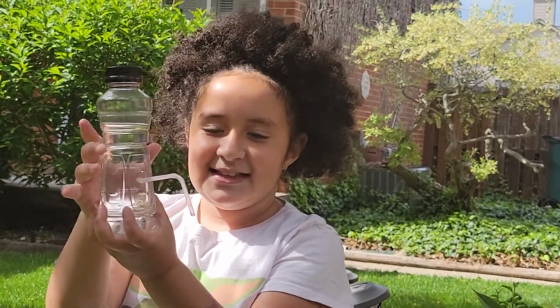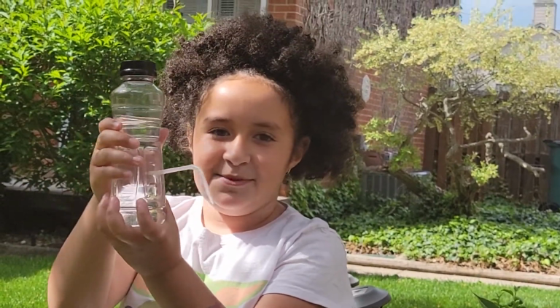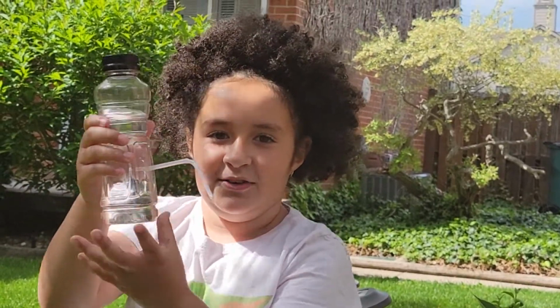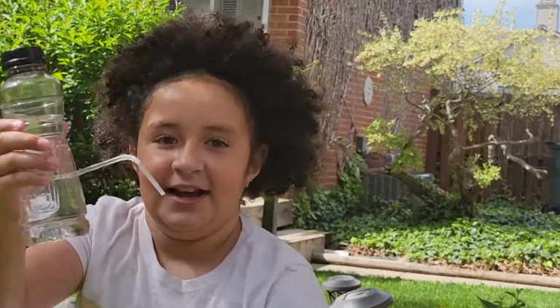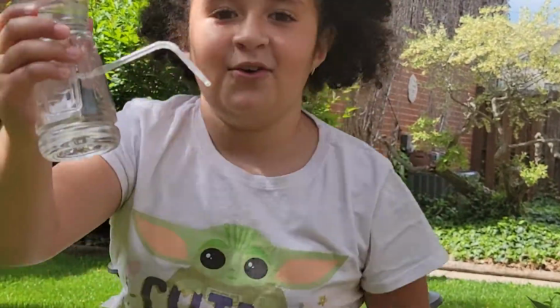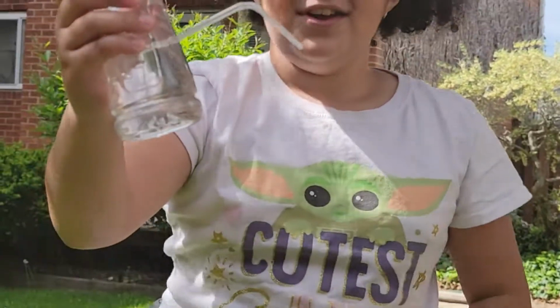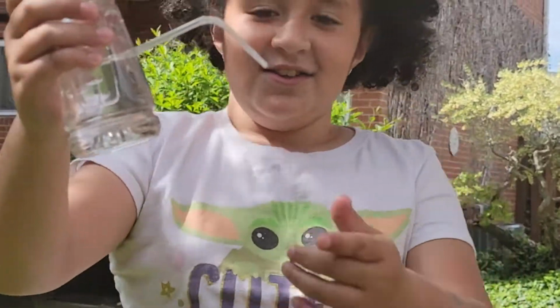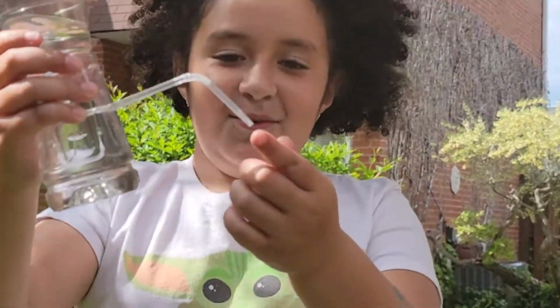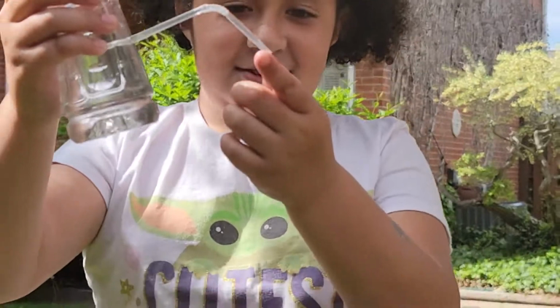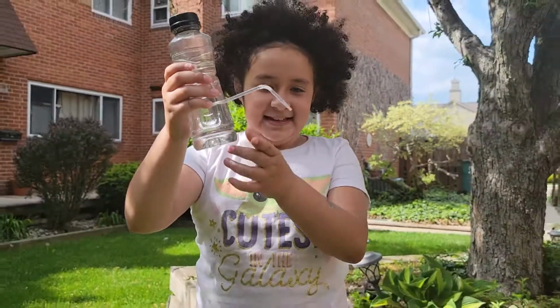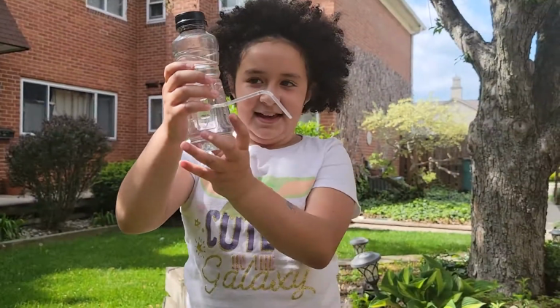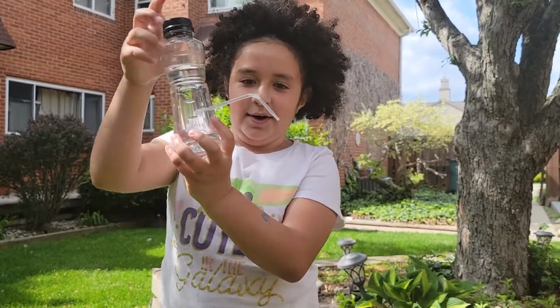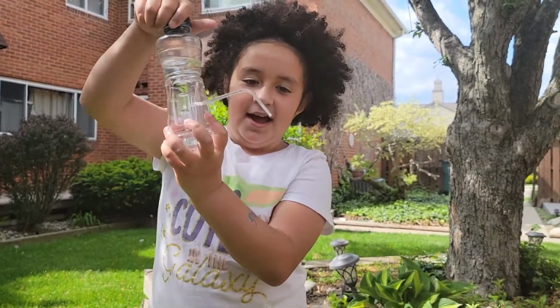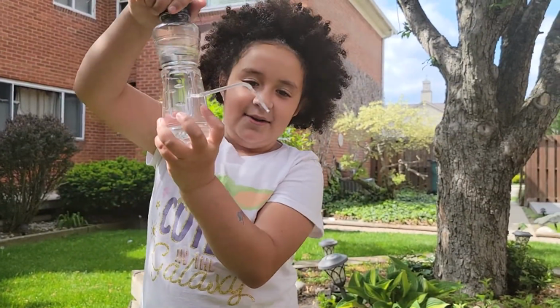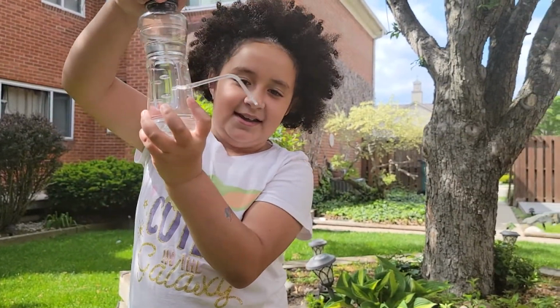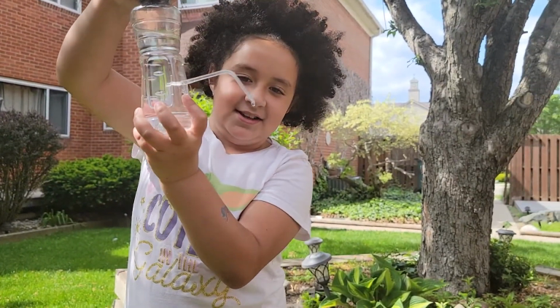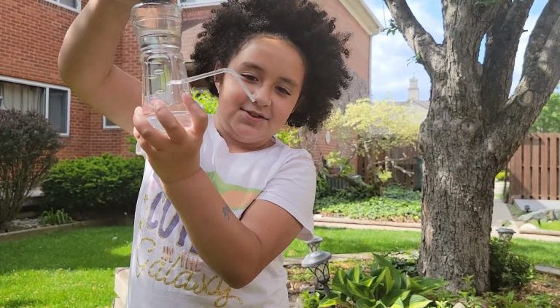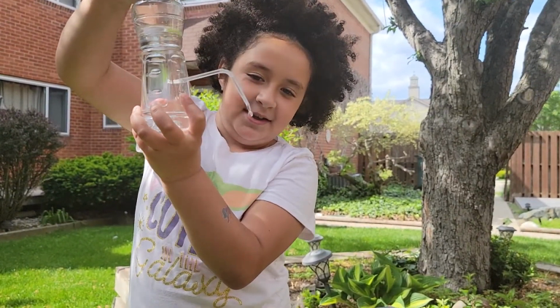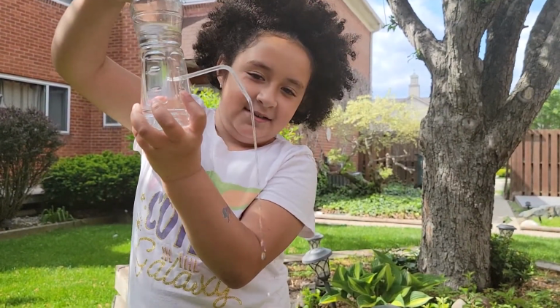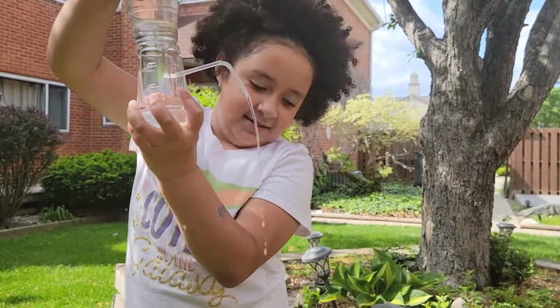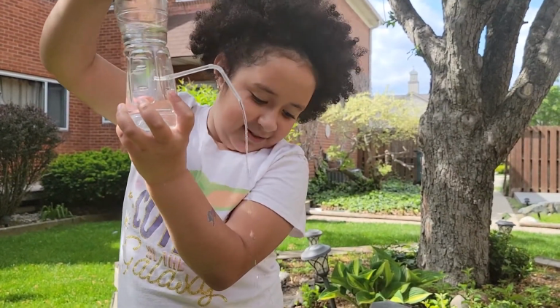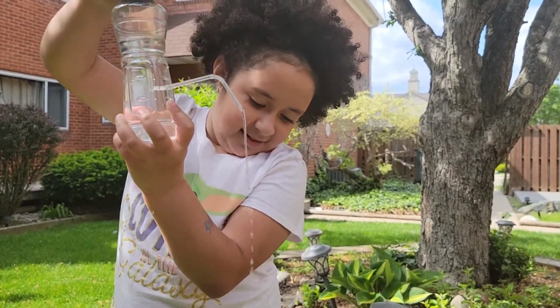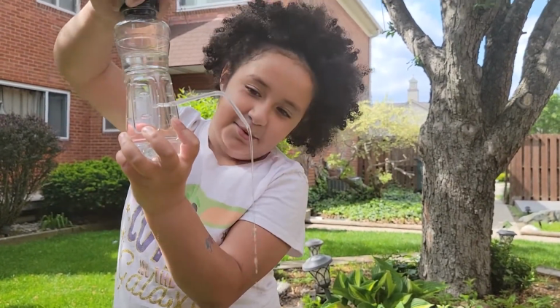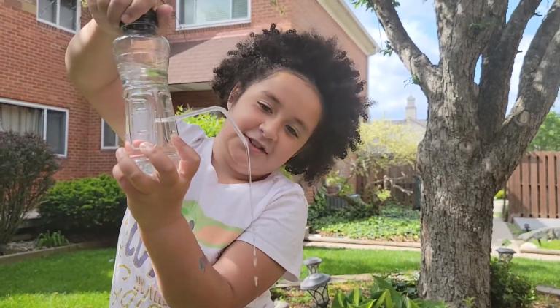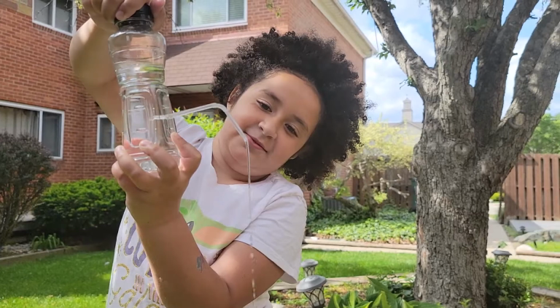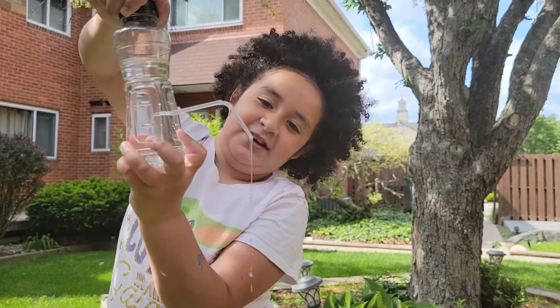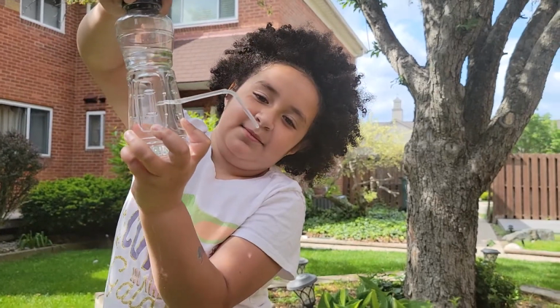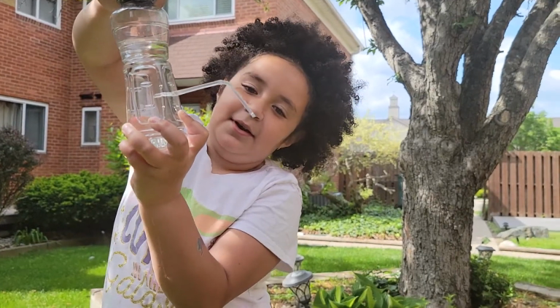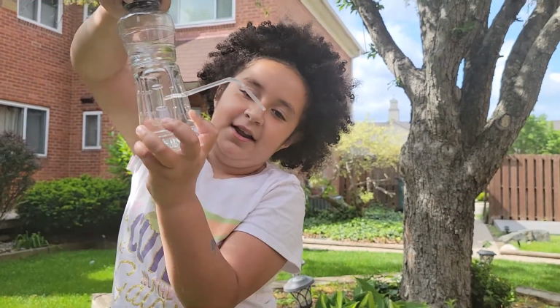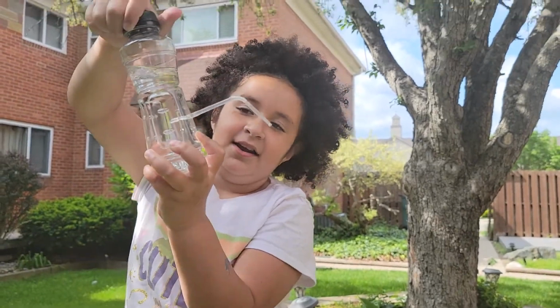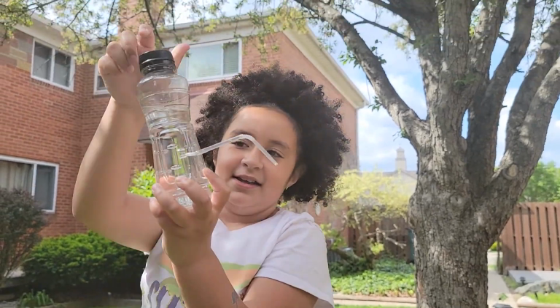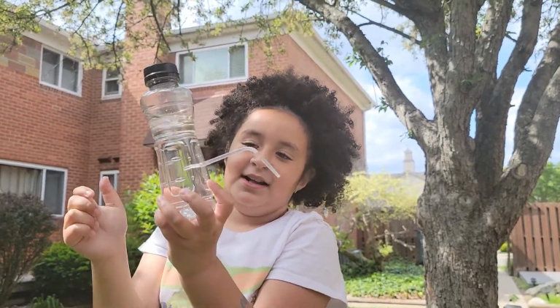So since the cap is on right now, no water is leaking, but when I unscrew it, it pours, and when I put it on, it stops.